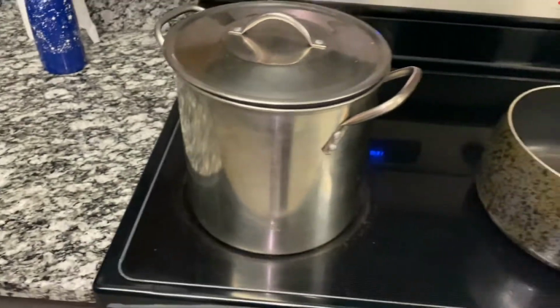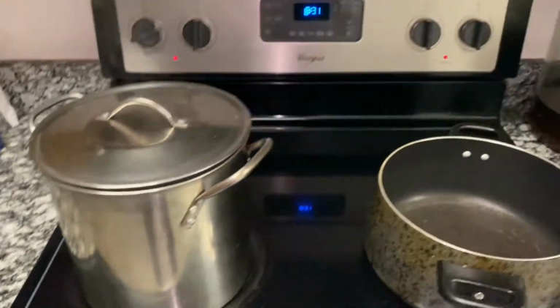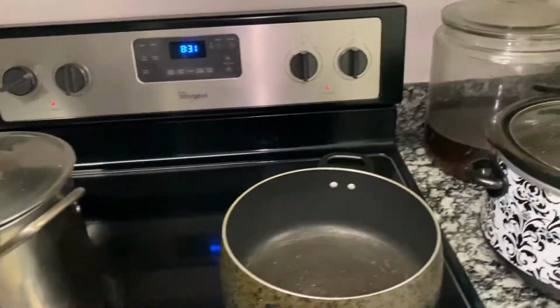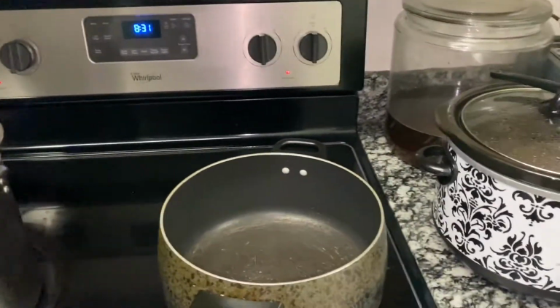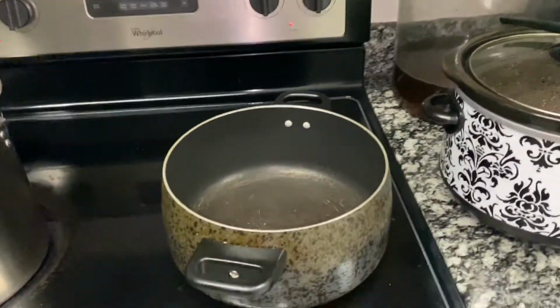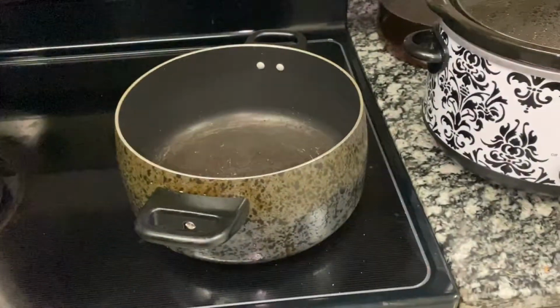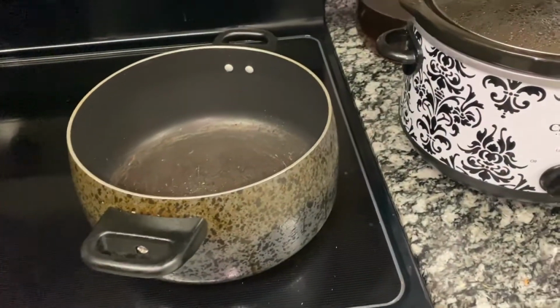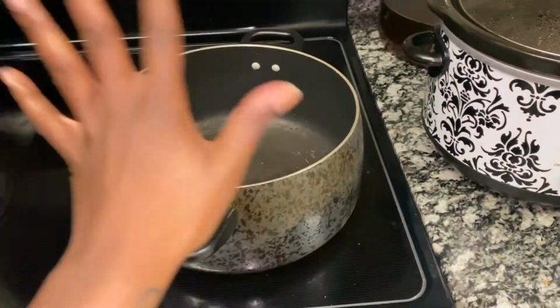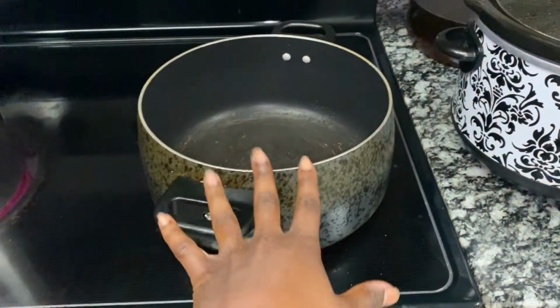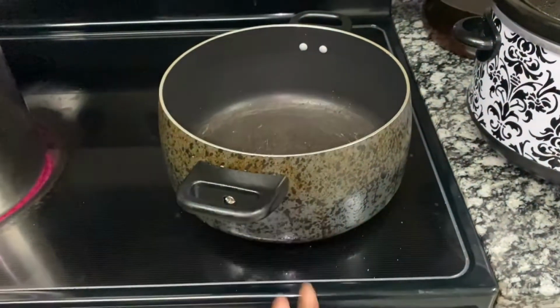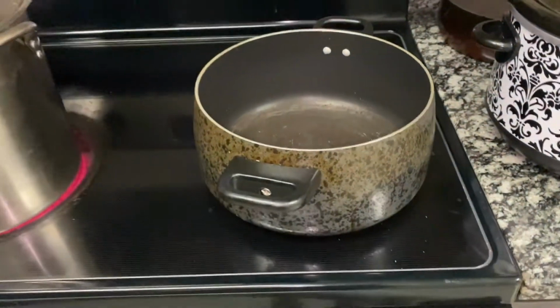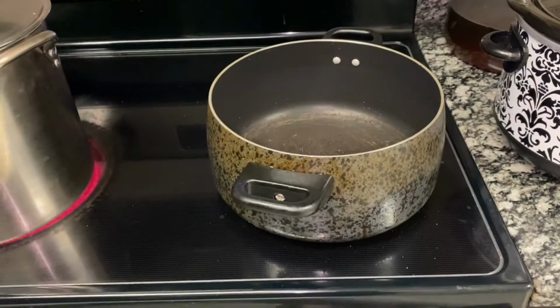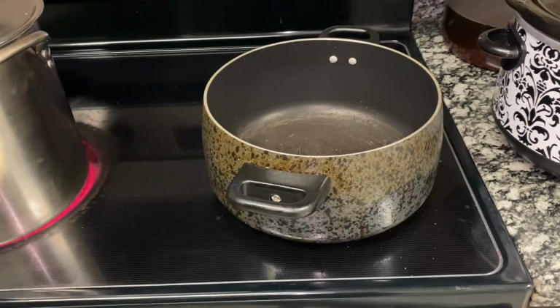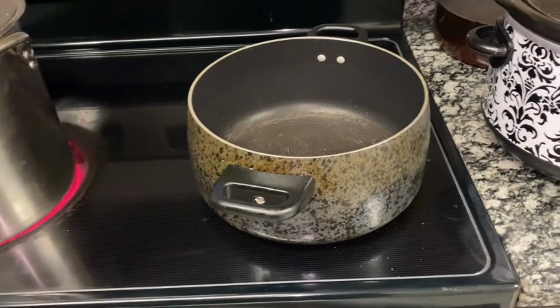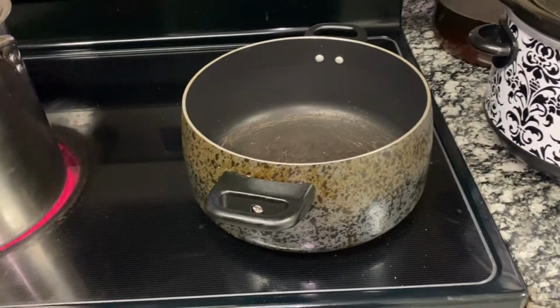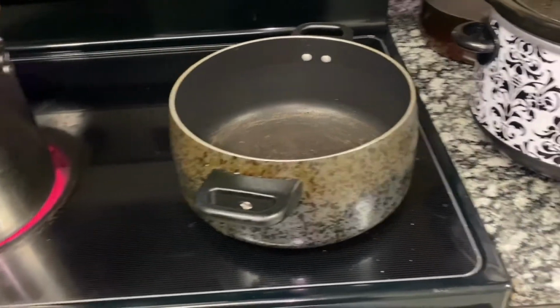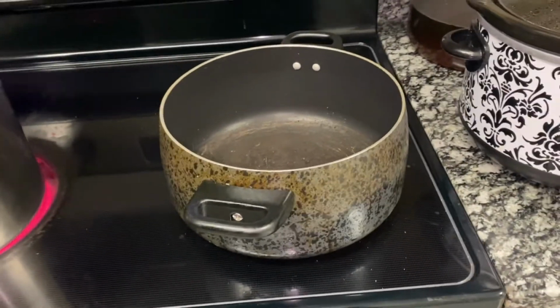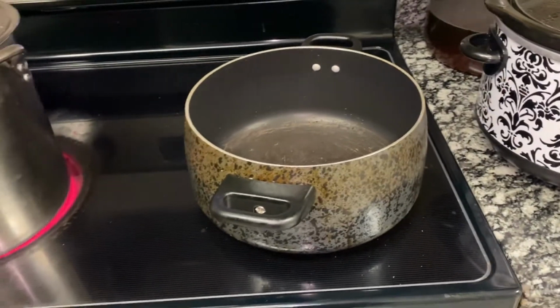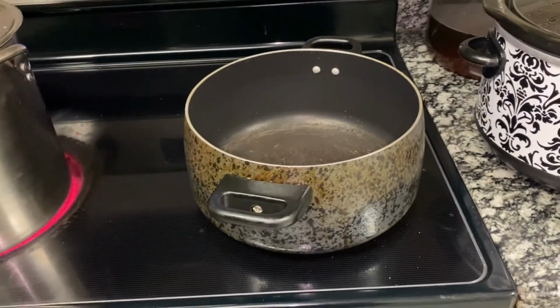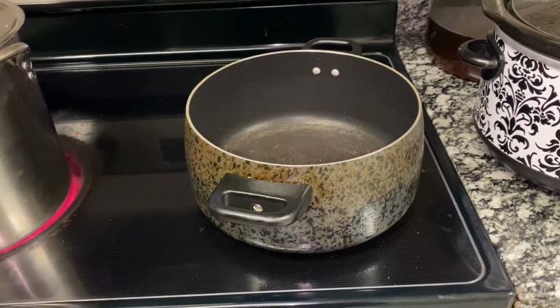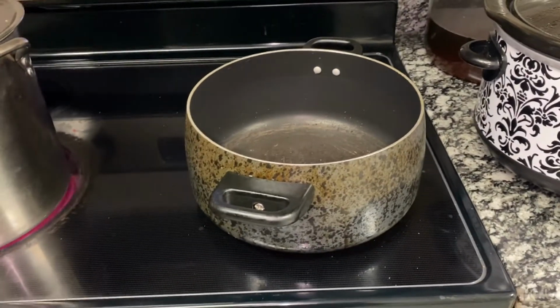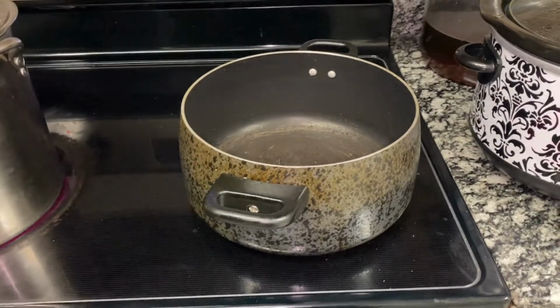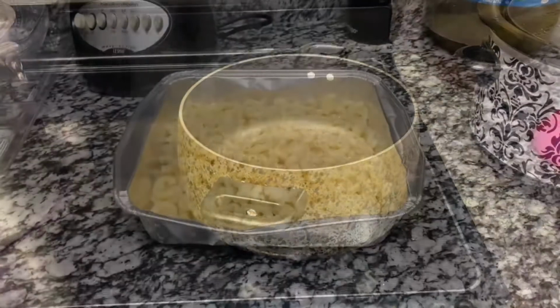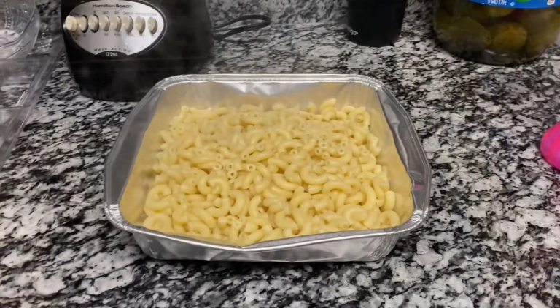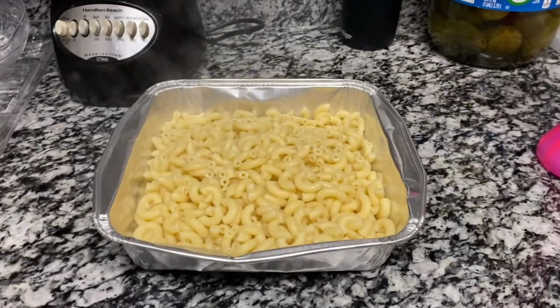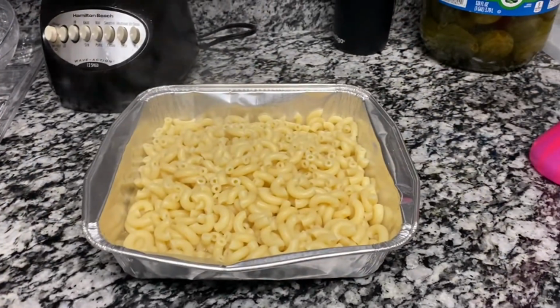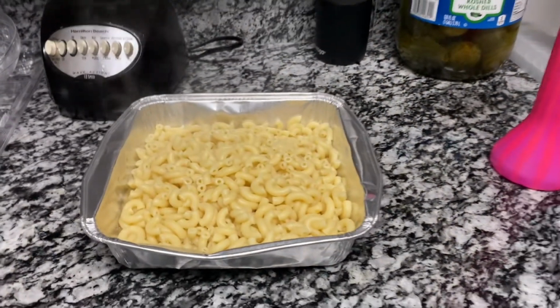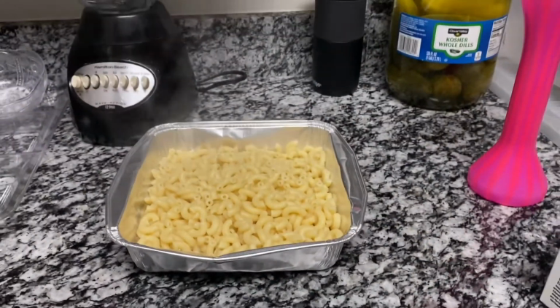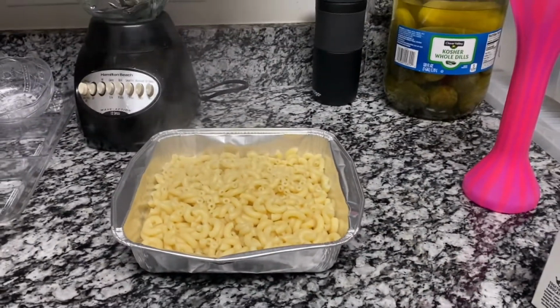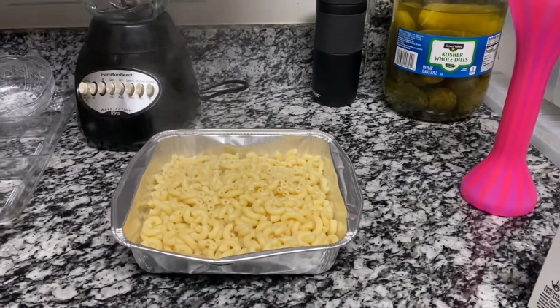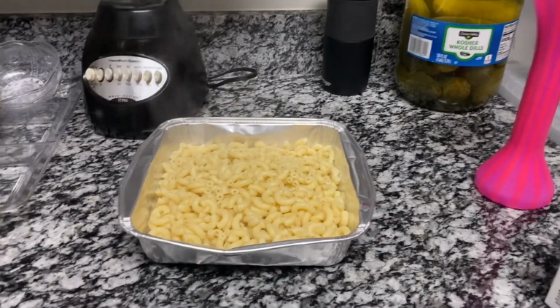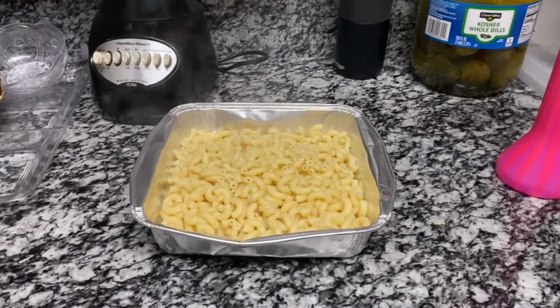Now I'm going to start the macaroni. I'm just going to fill this pot up, boil it, and boil the noodles, then I'll come back and show you guys how I do the cheese part. So the noodles just finished boiling — as you can see with all this steam coming from it.